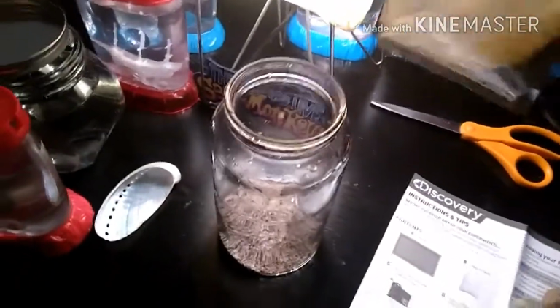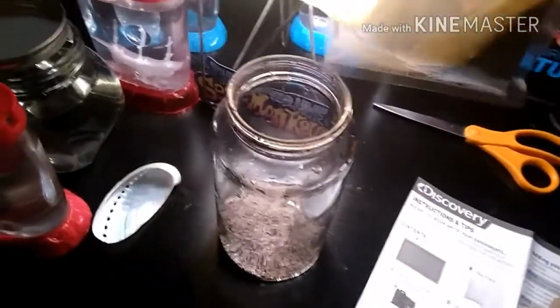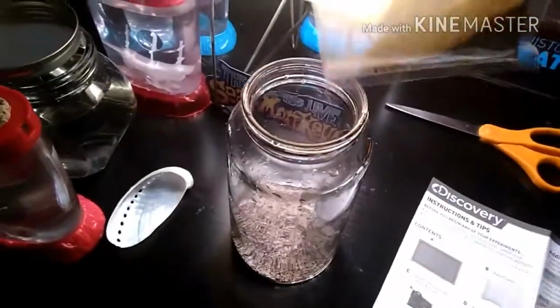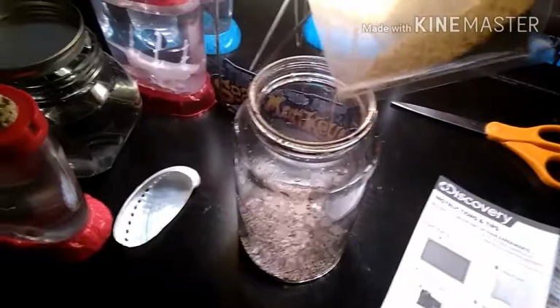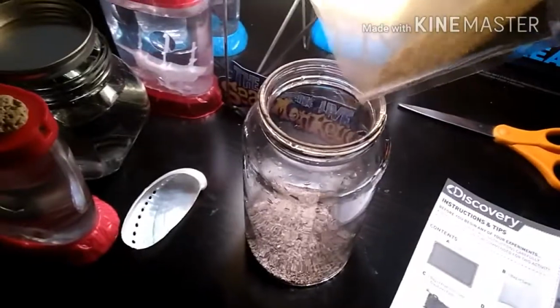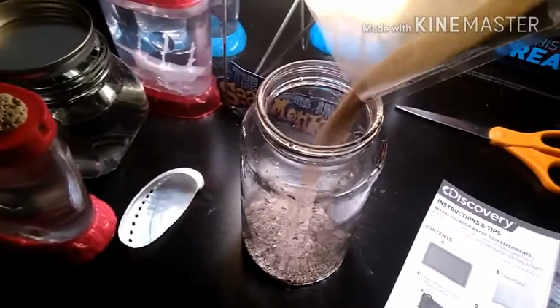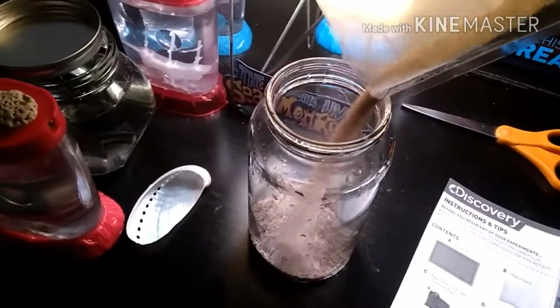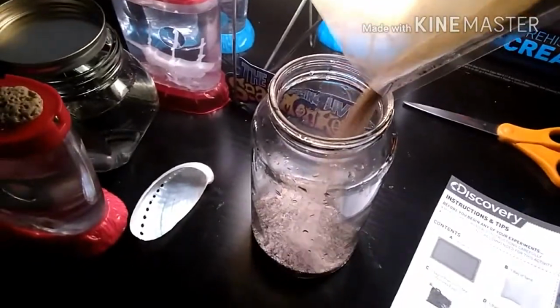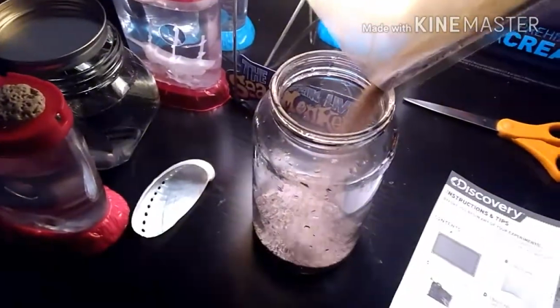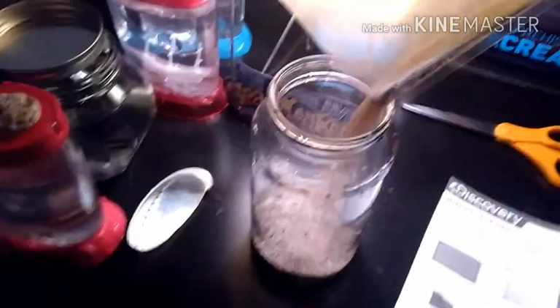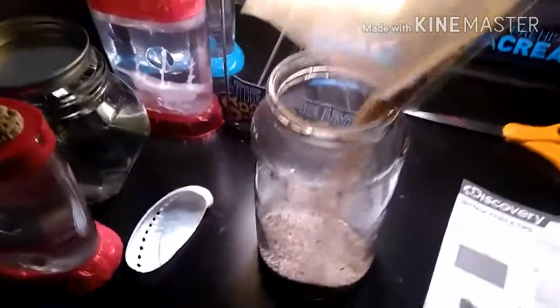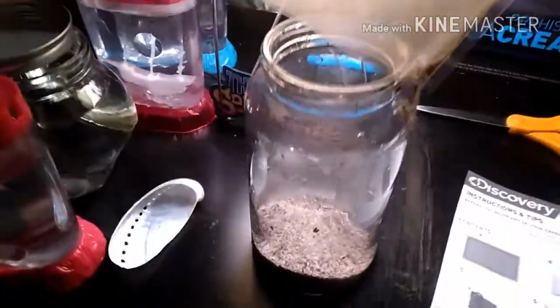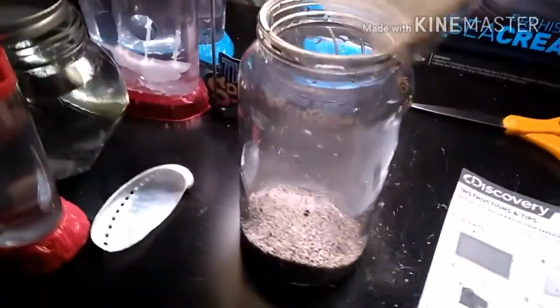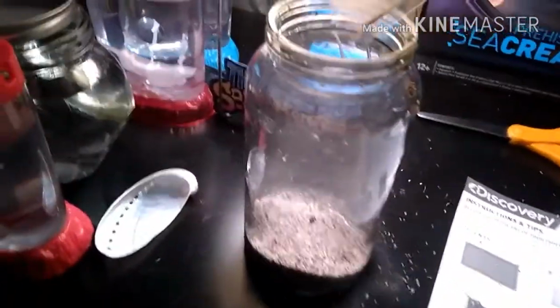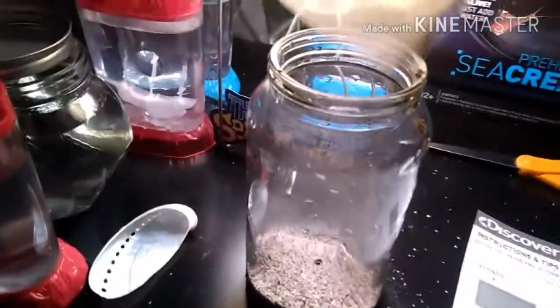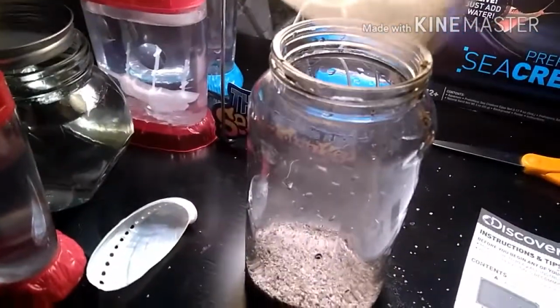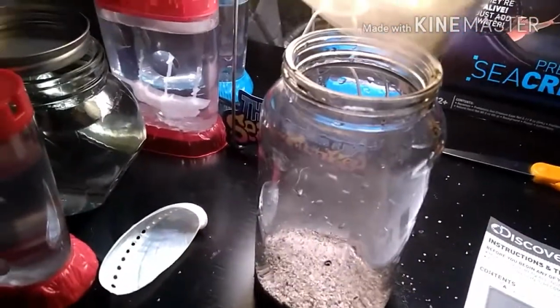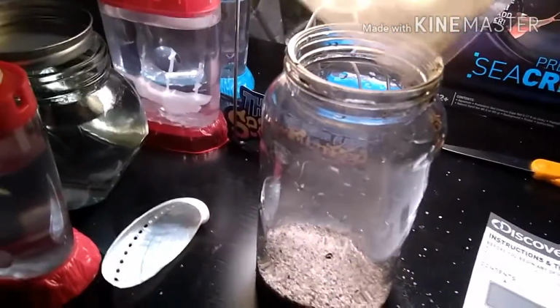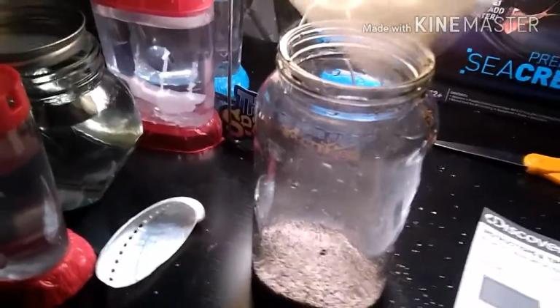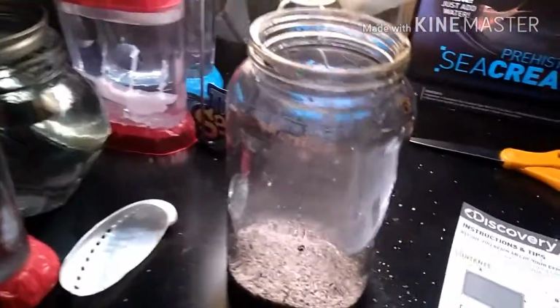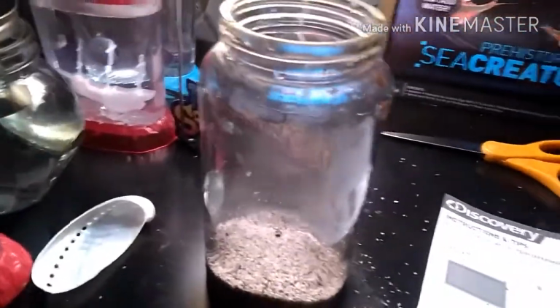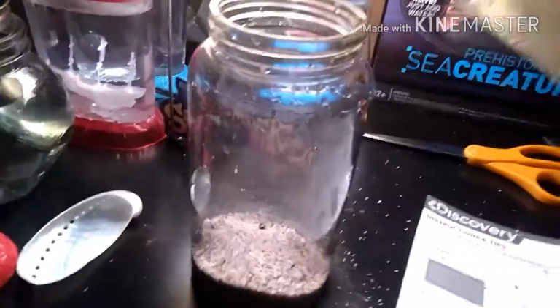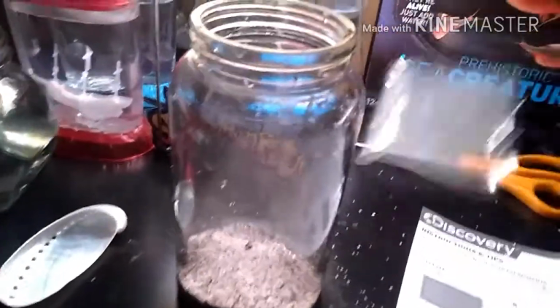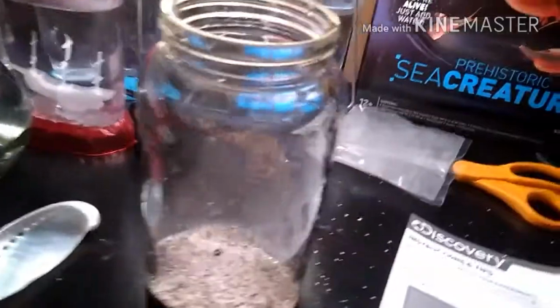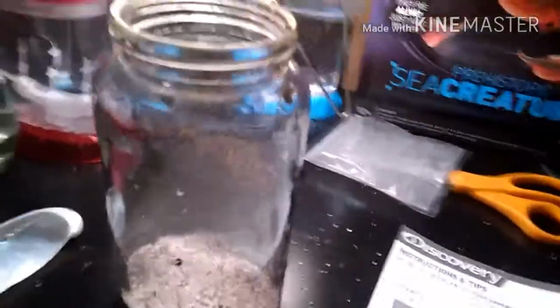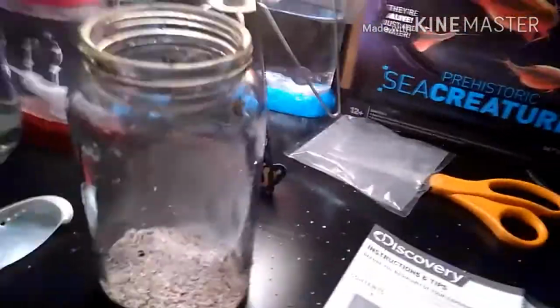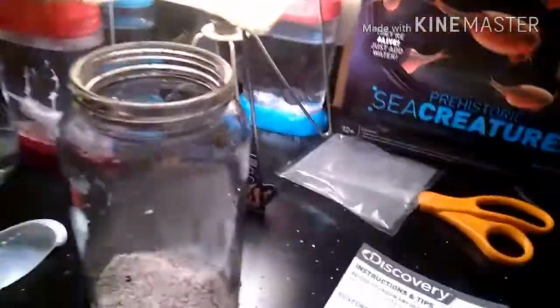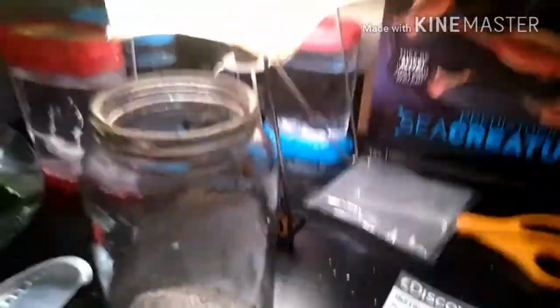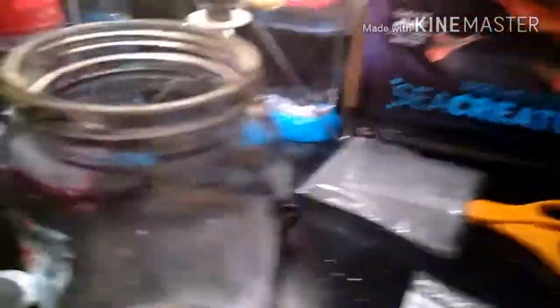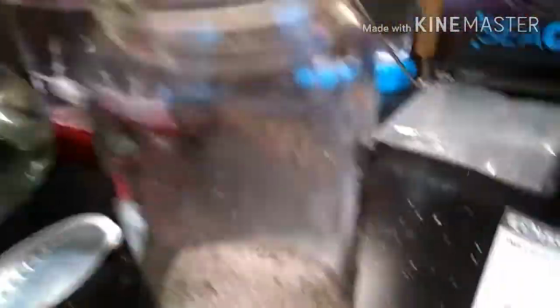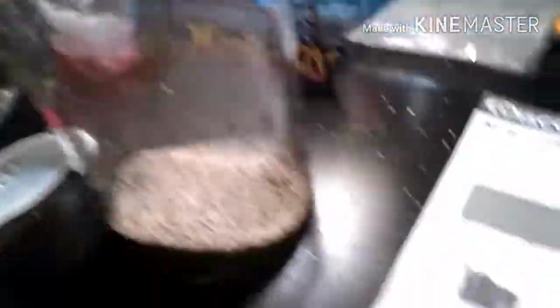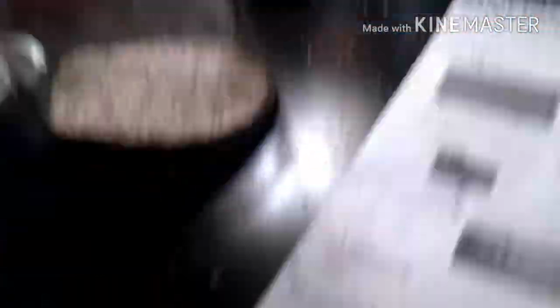Here I accidentally started pouring sand without you — and that's what happens when you look at your screen while filming and pouring sand.